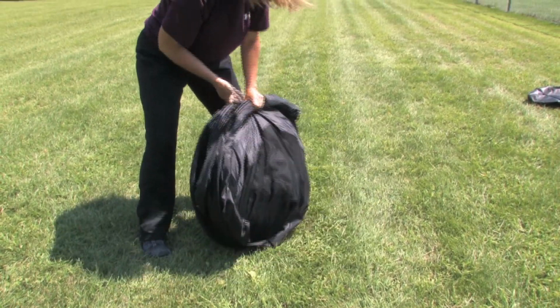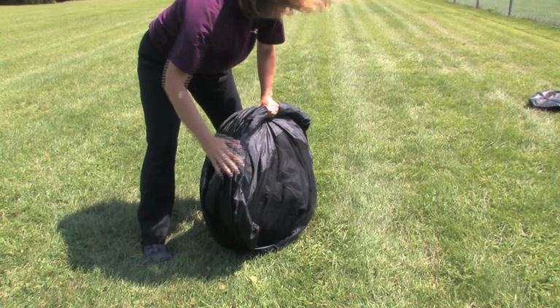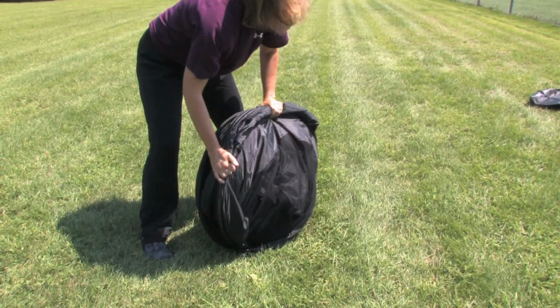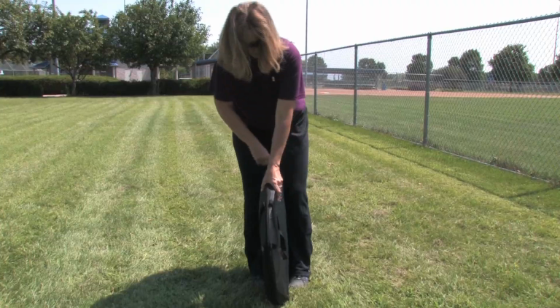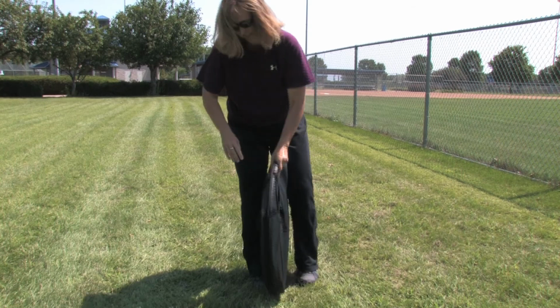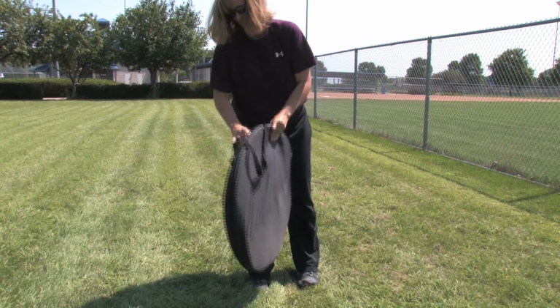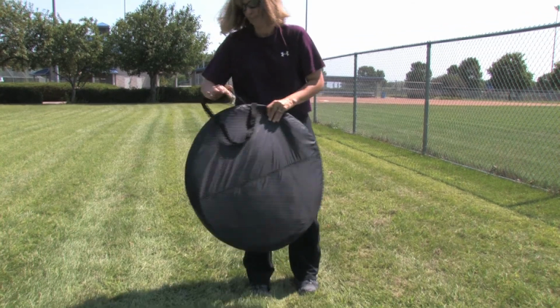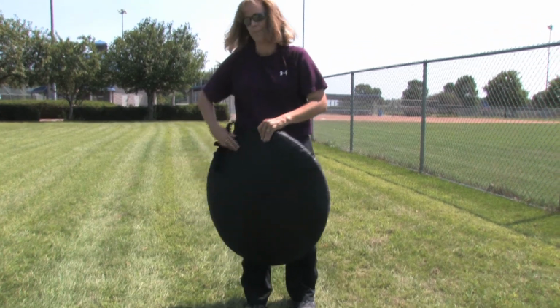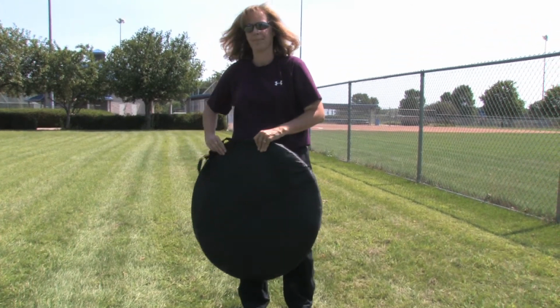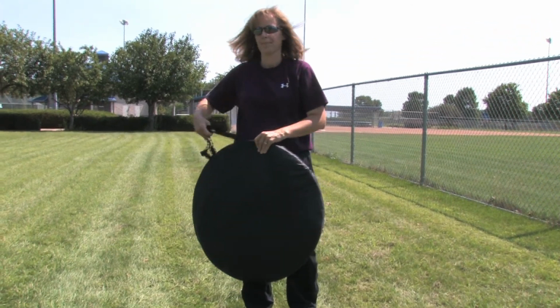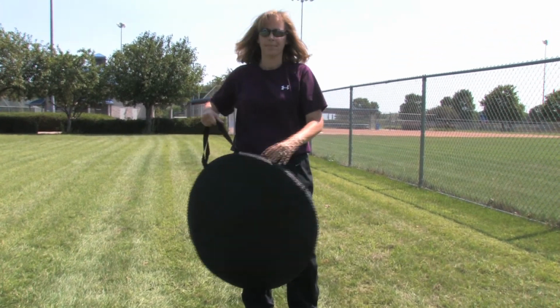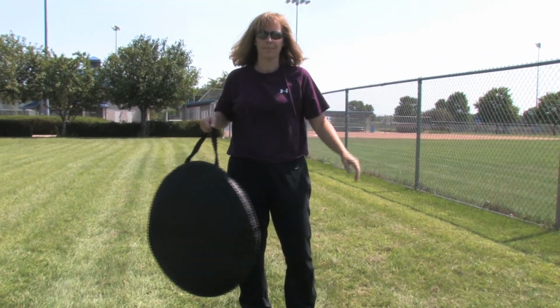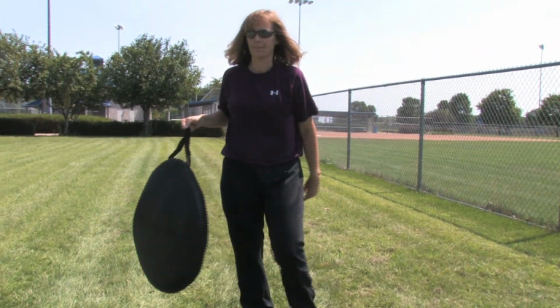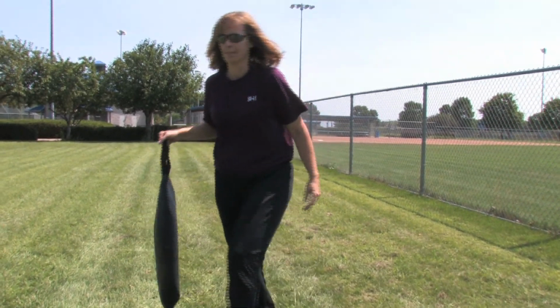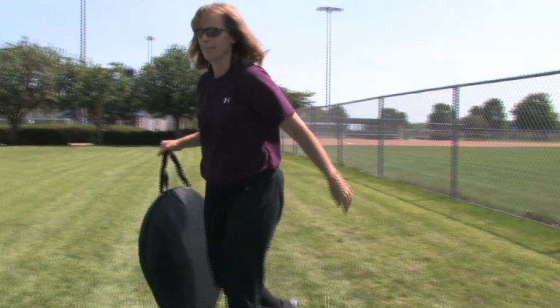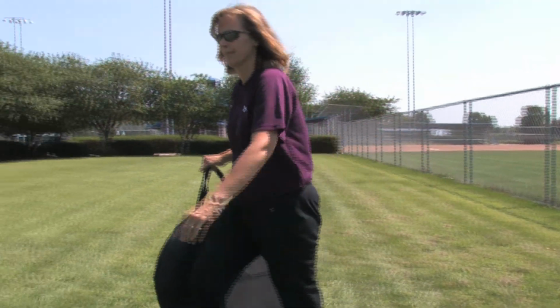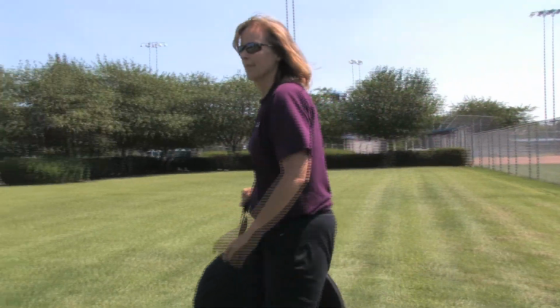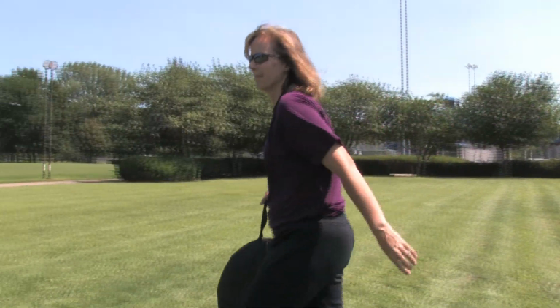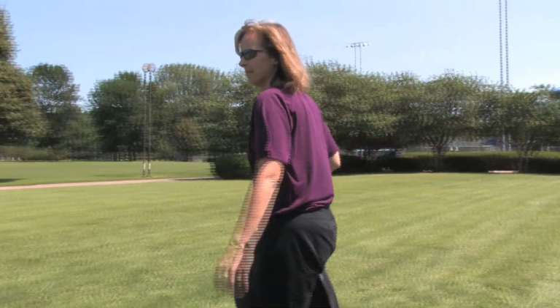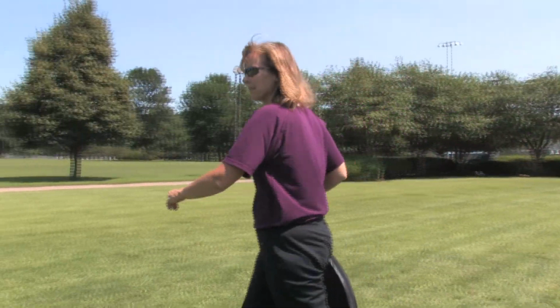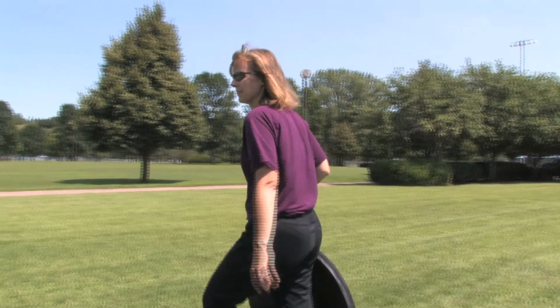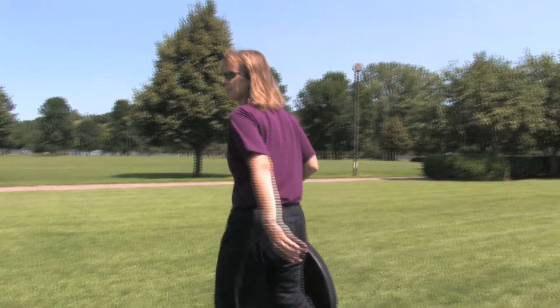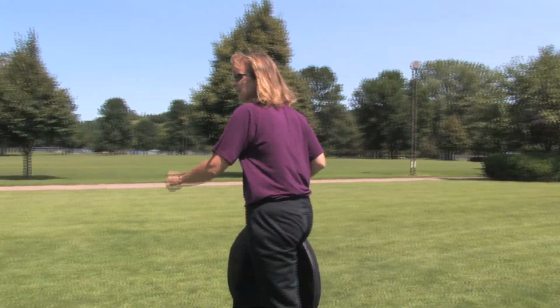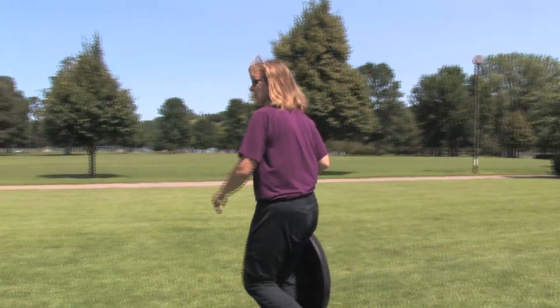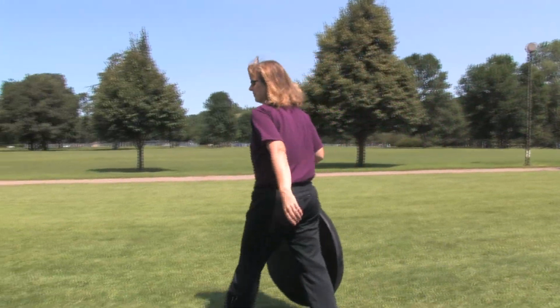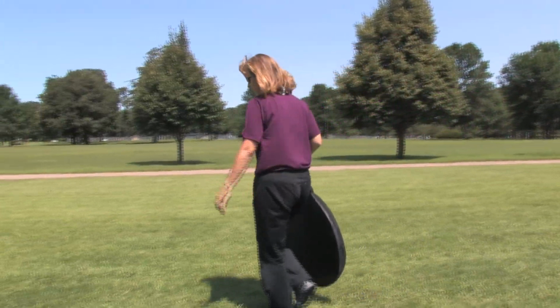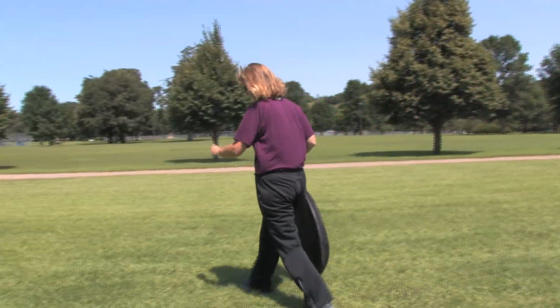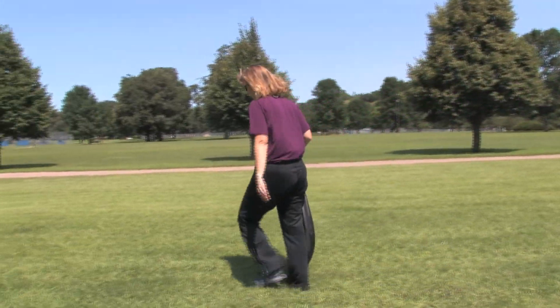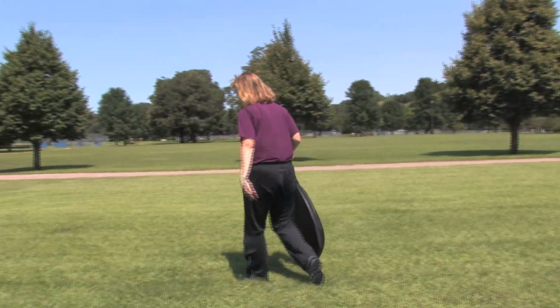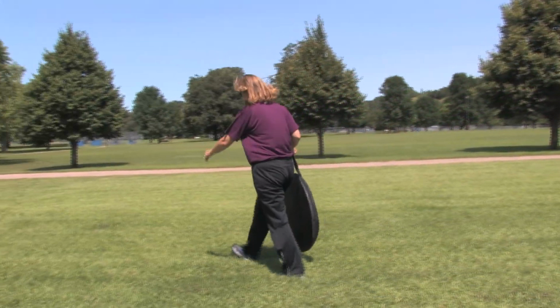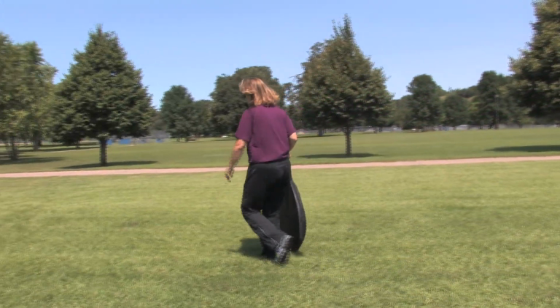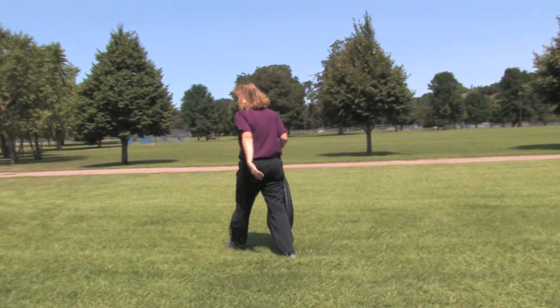The 10 Second Tent is made with waterproof polyester that is both lightweight and durable. It is the ideal solution for staying cool in the summer and warm in the spring and fall.